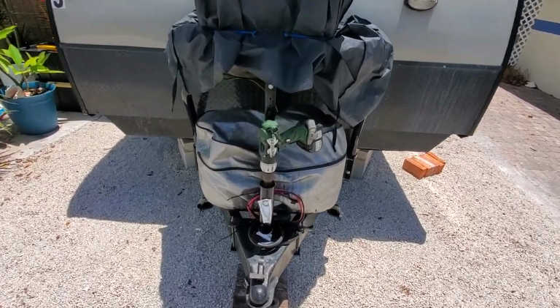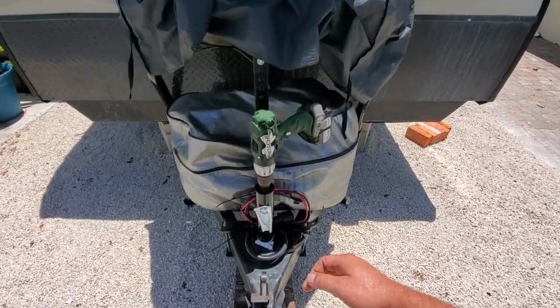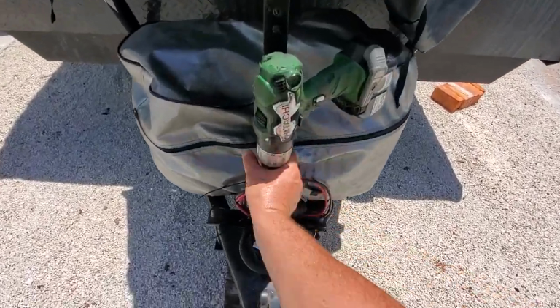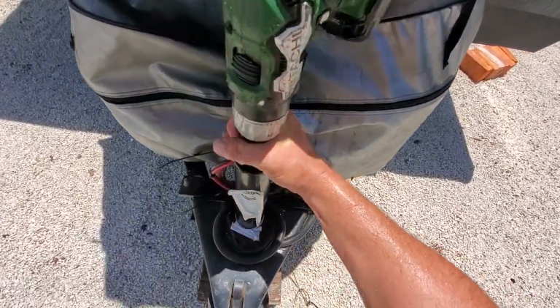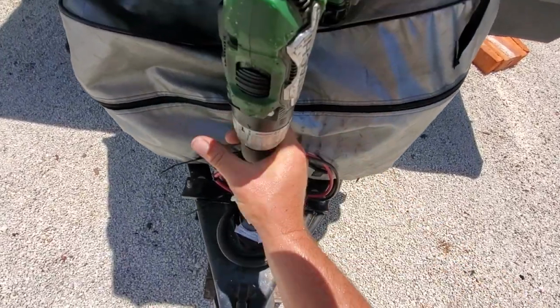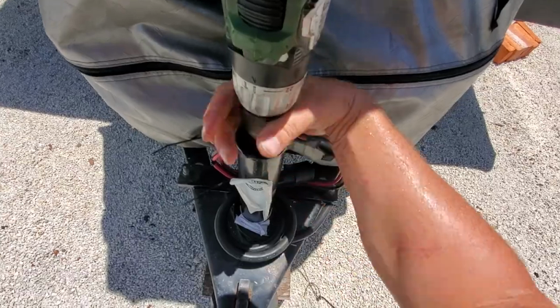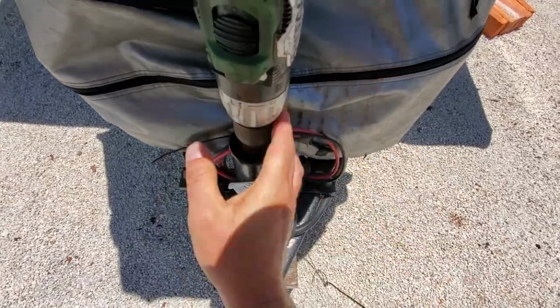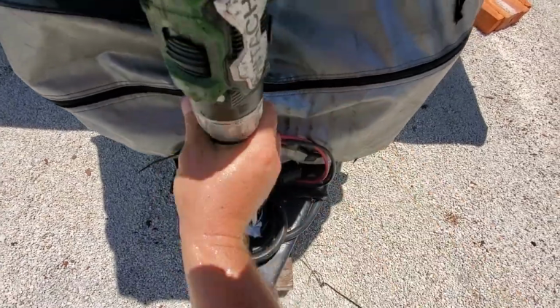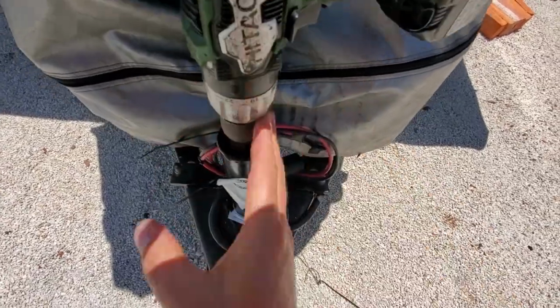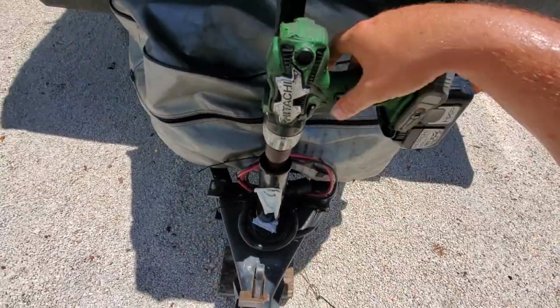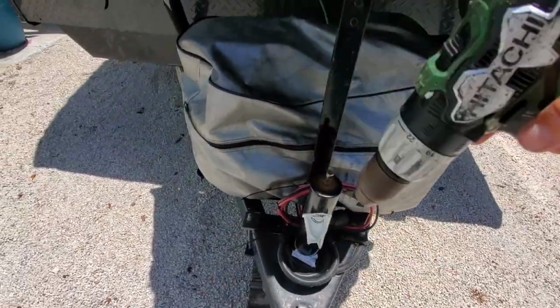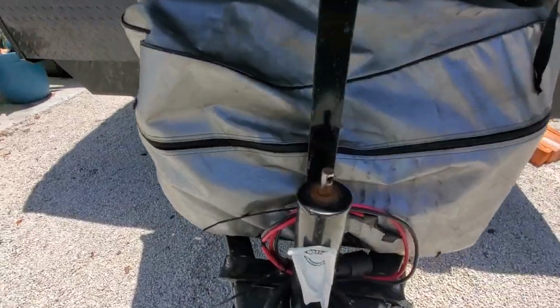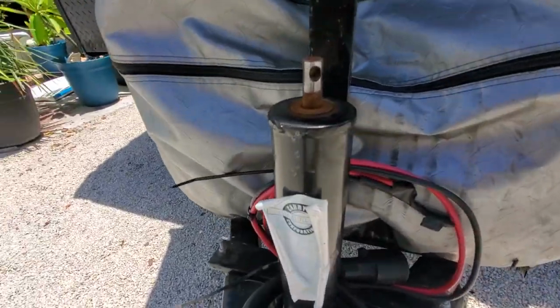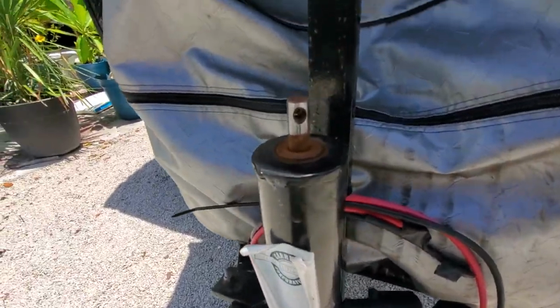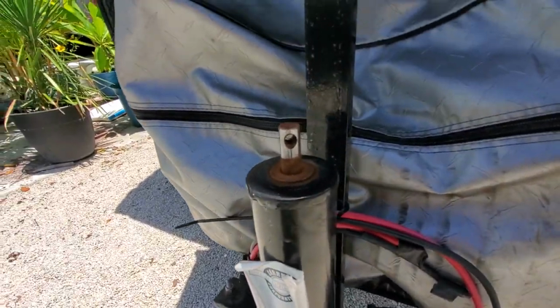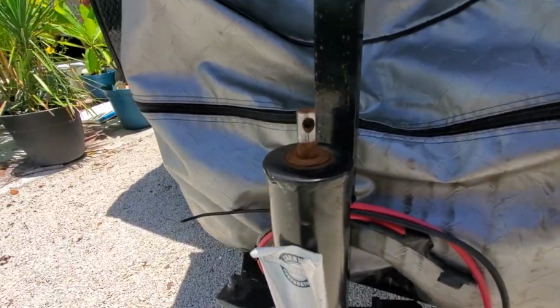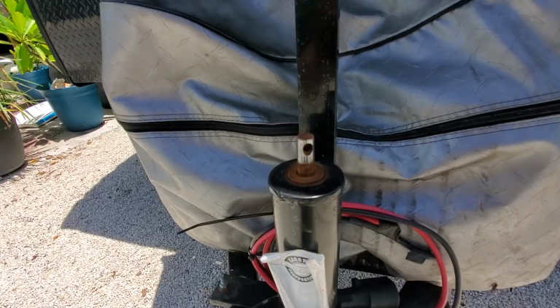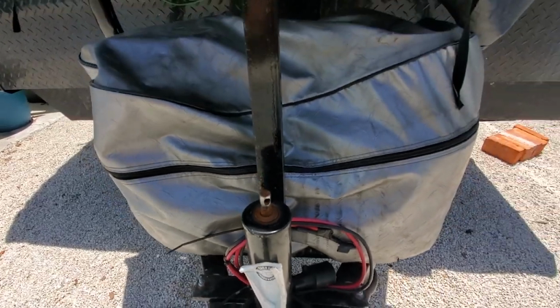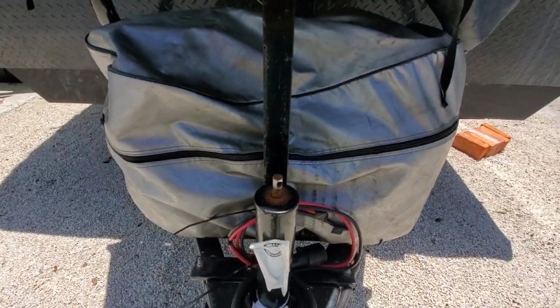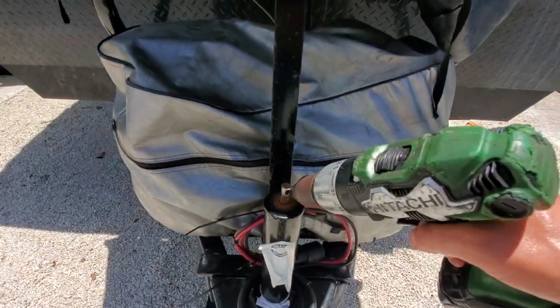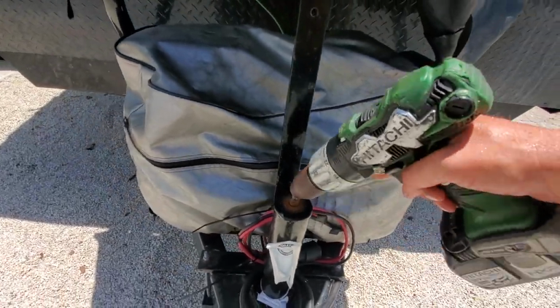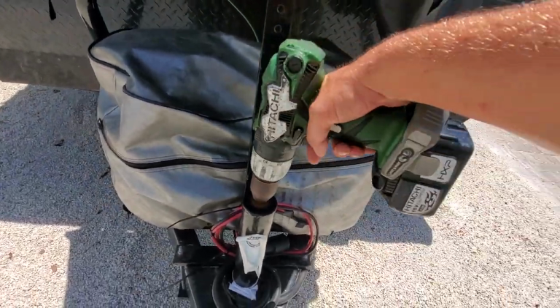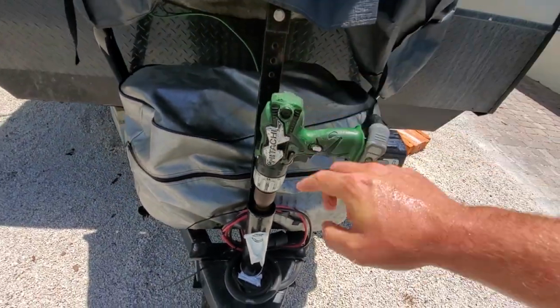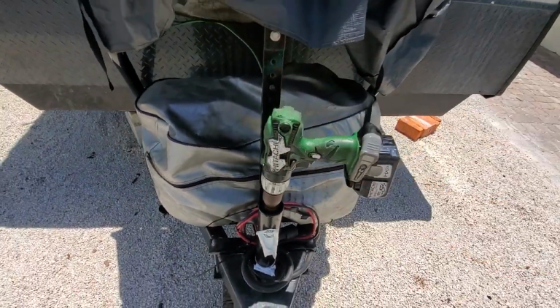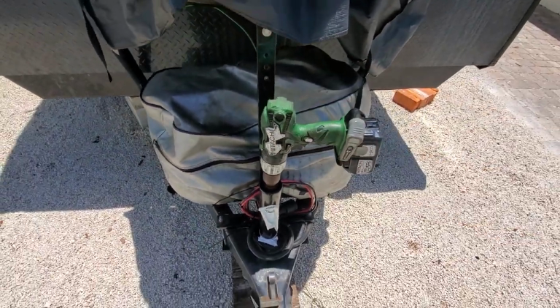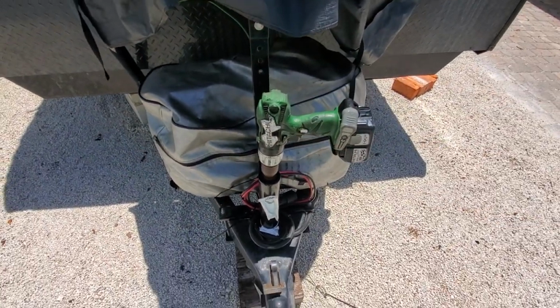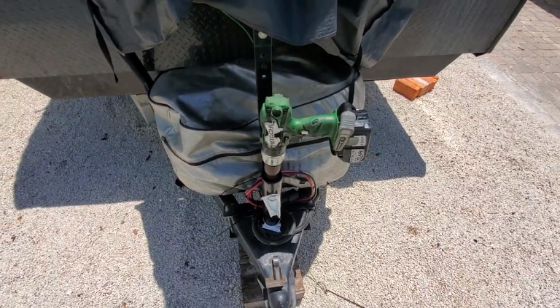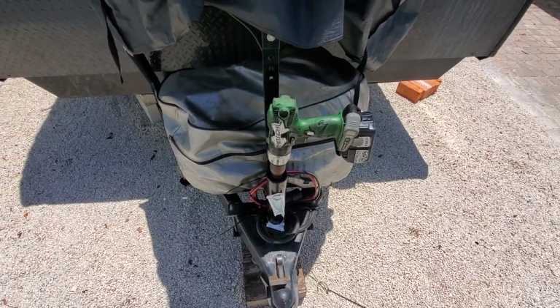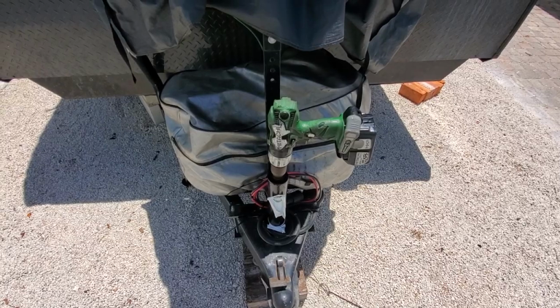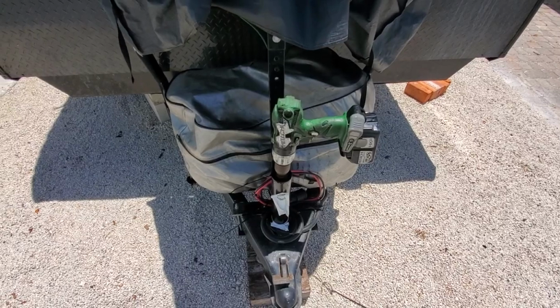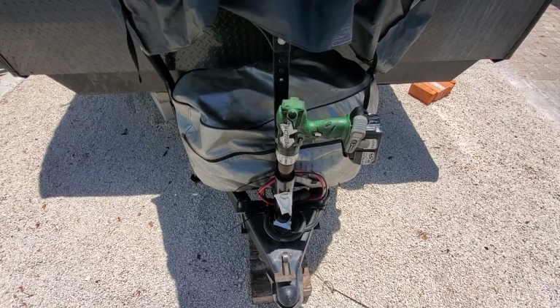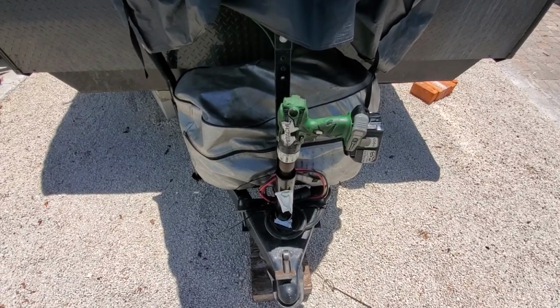Here I'll show you guys what it looks like. As you can see, it's just the handle — I've got the handle in the toolbox. So if this drill goes, I can just put the bolt in there and crank it up manually. Figured you guys would like that.